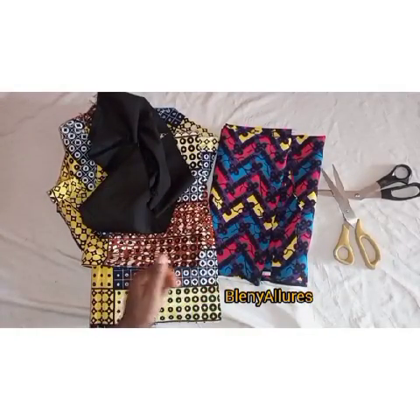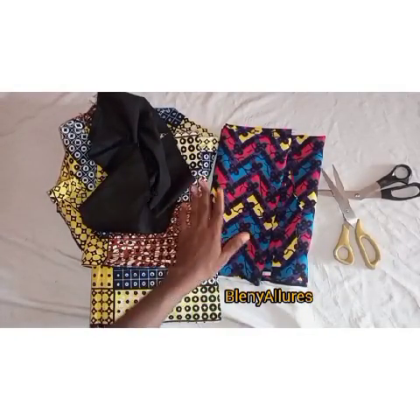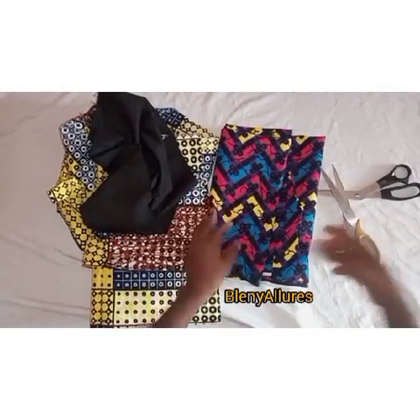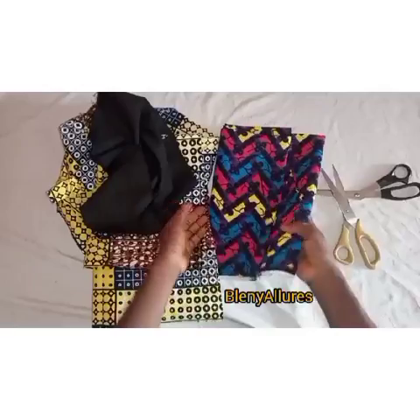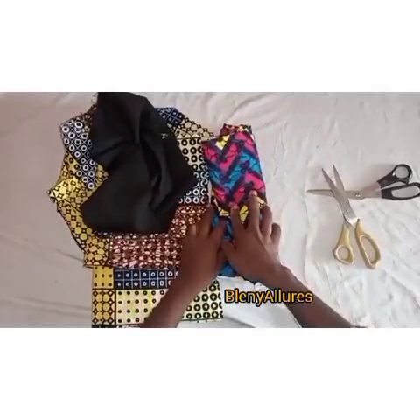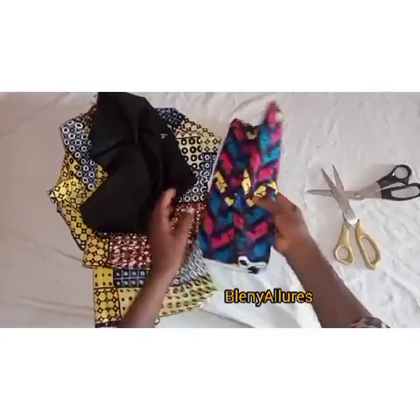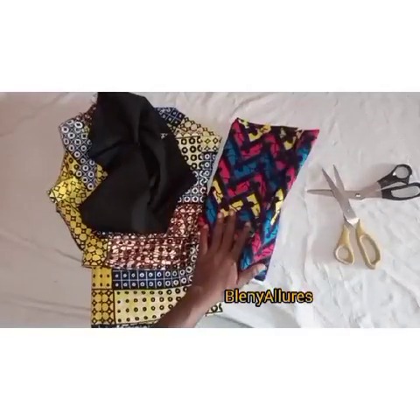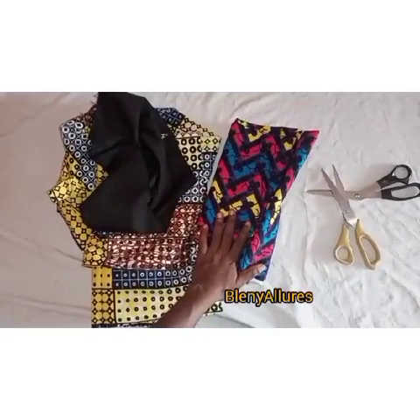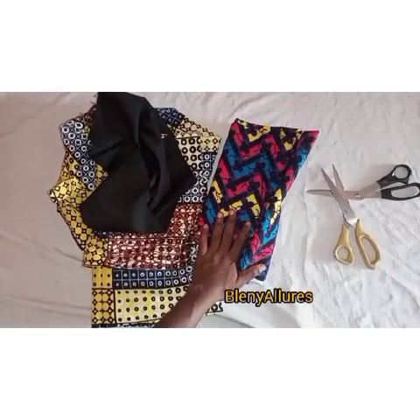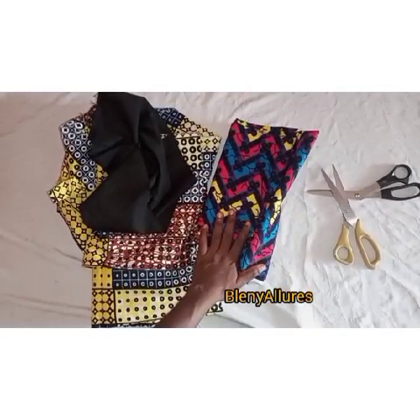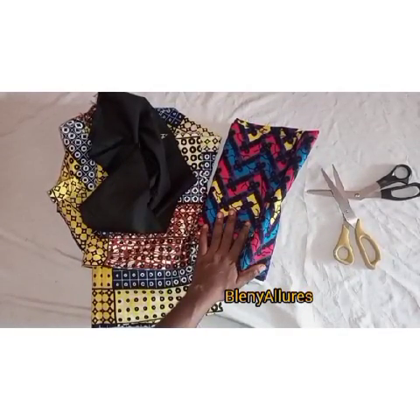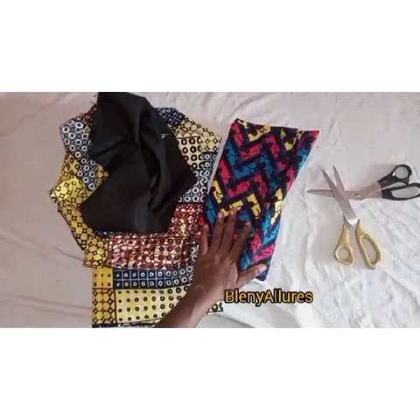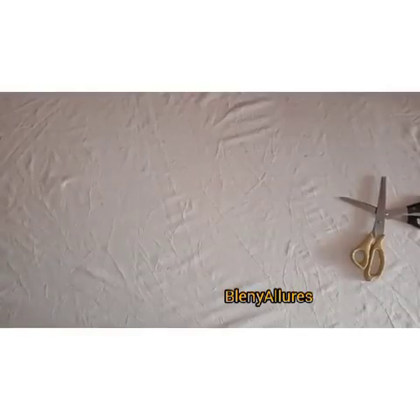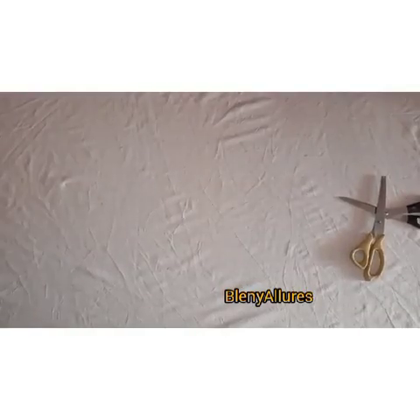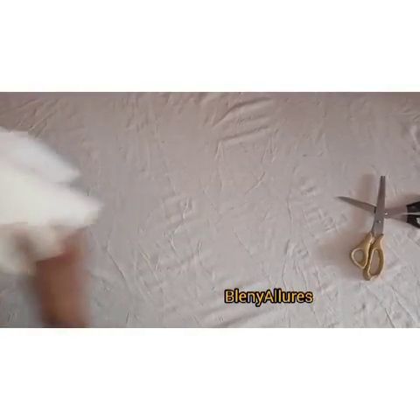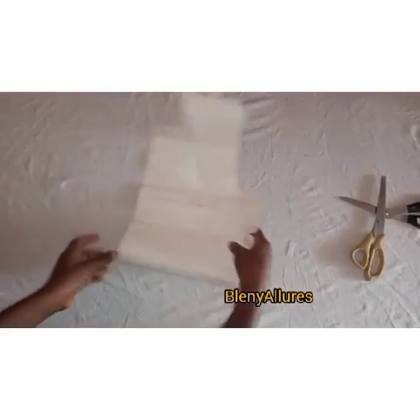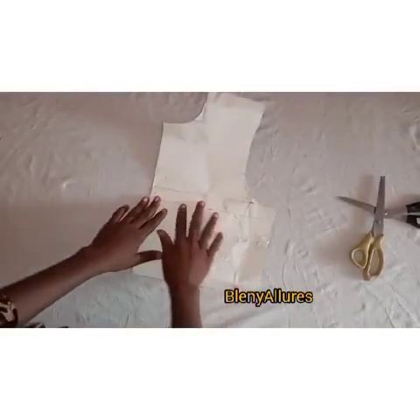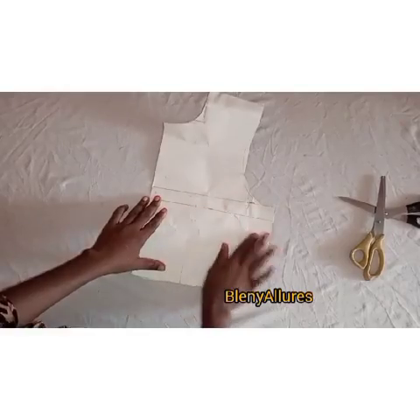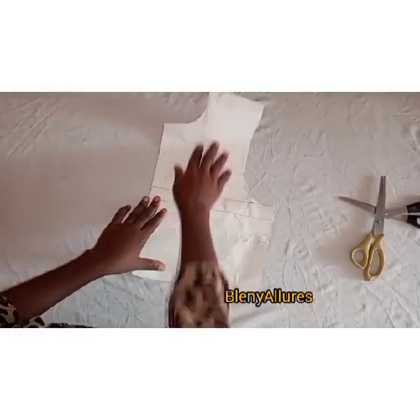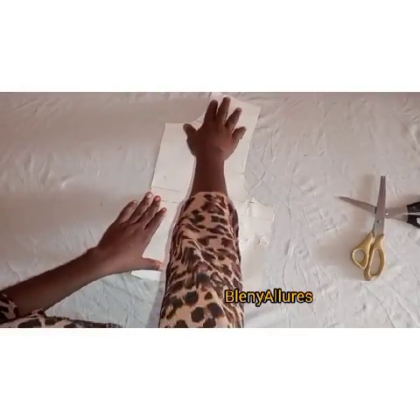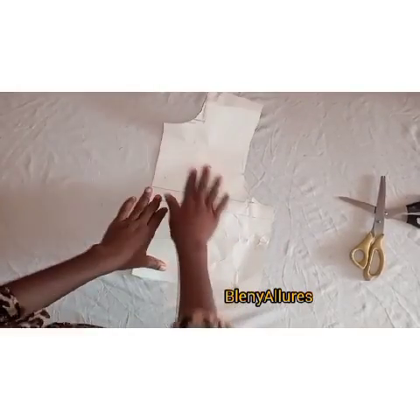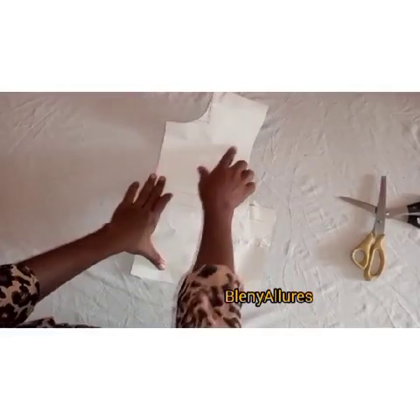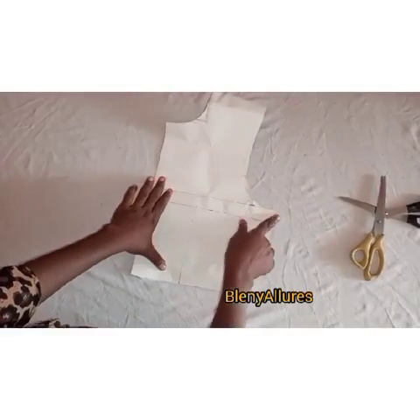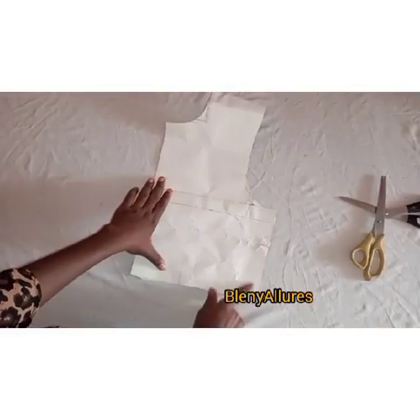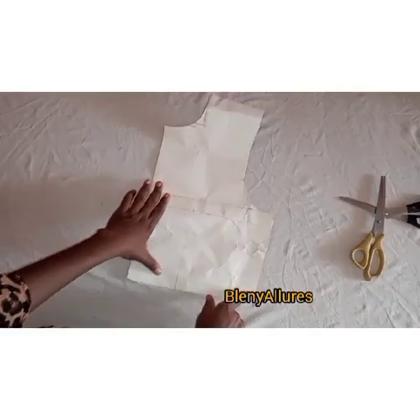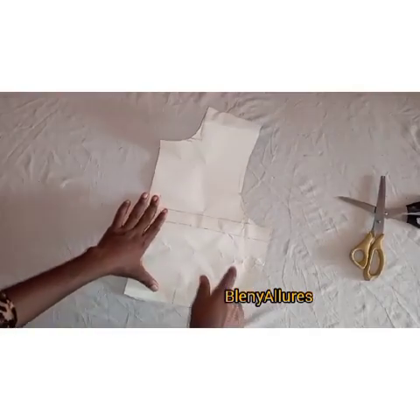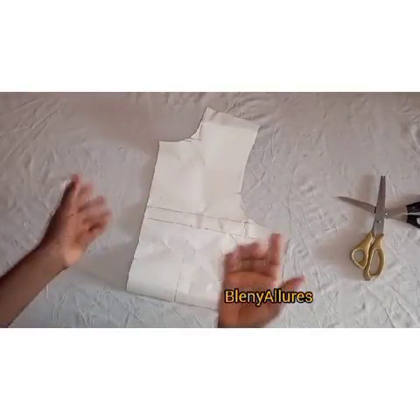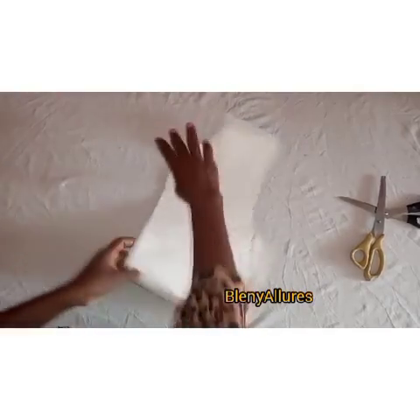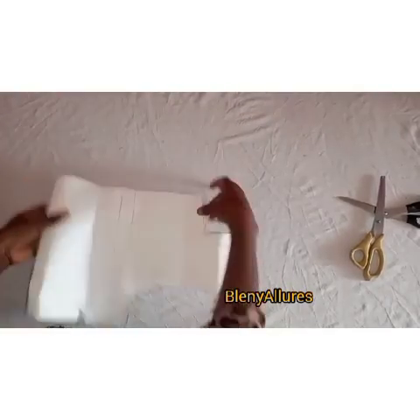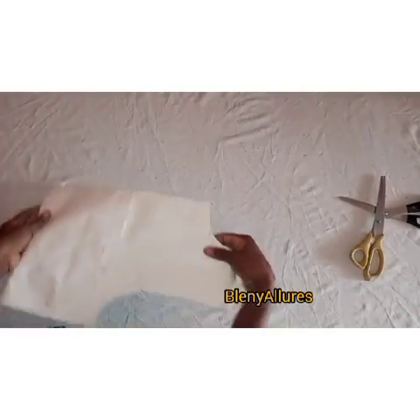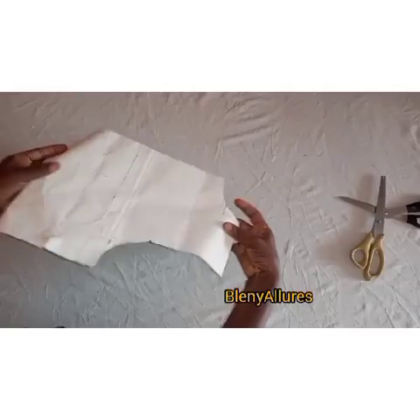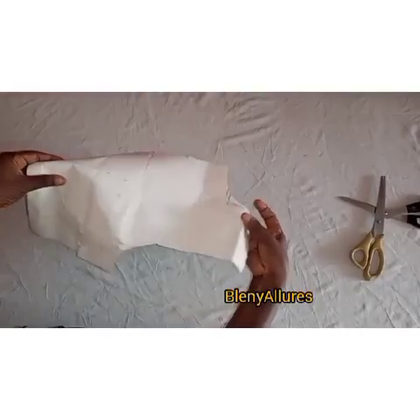Straight to the making of this beautiful pinafore top. I'll be using two different fabrics — this pink one, and this yellow and black — I'm going to make them as a combo. First thing first, you're going to draft your basic bodice pattern from your shoulder down to your waistline, which is 16 inches.